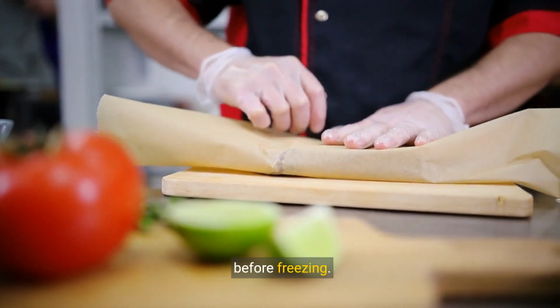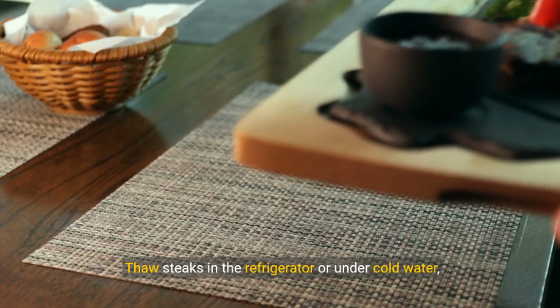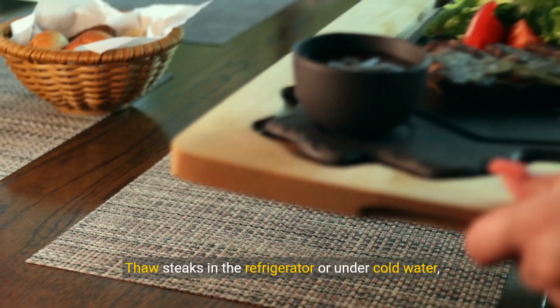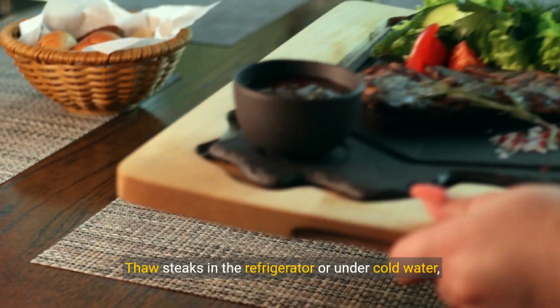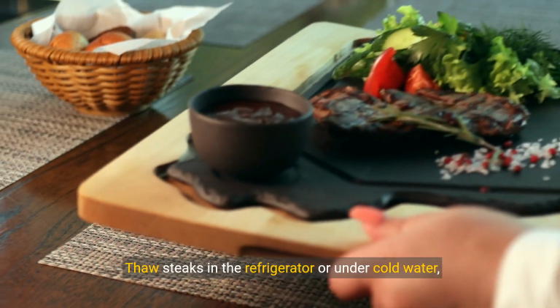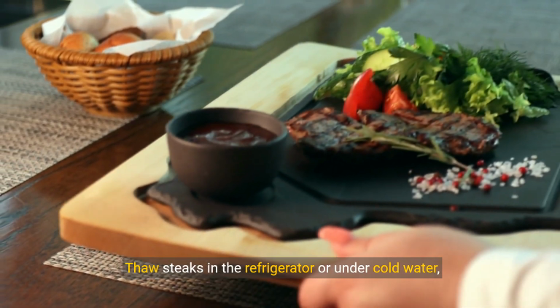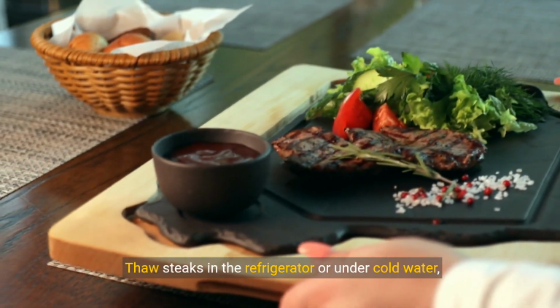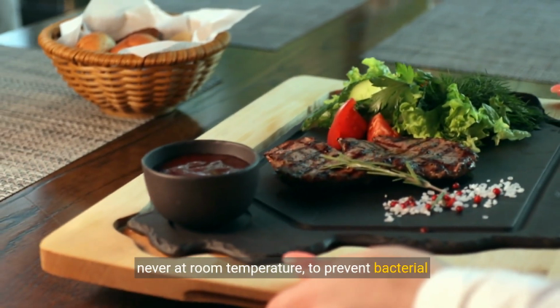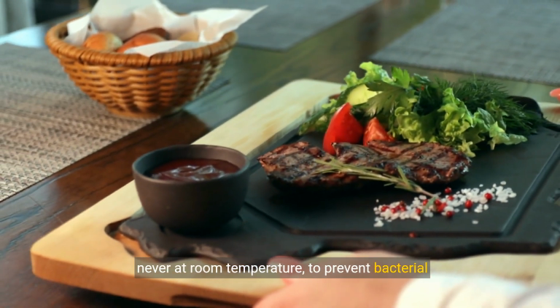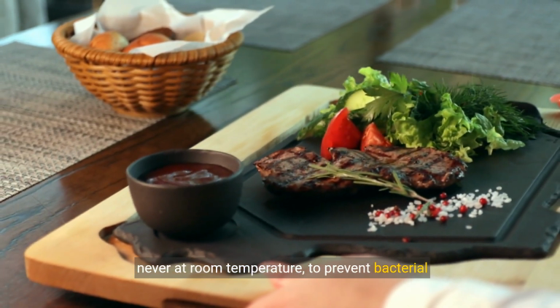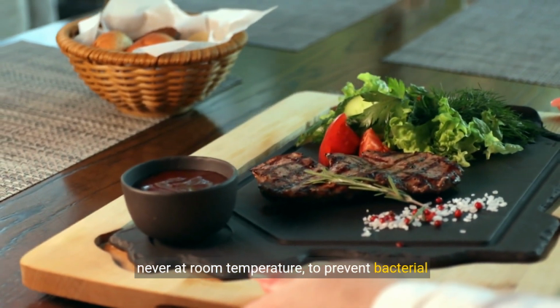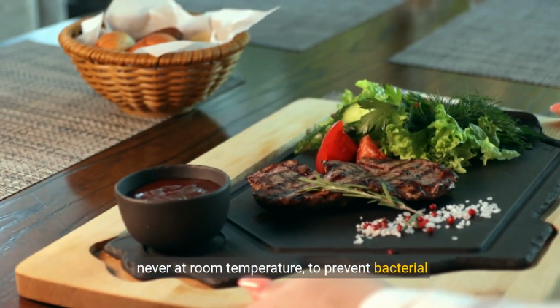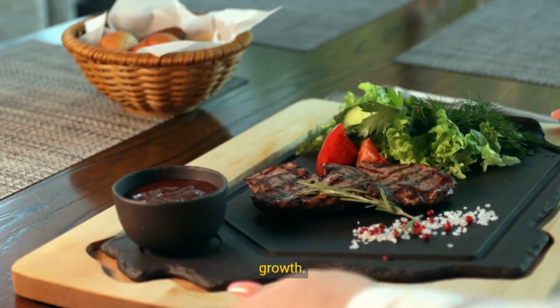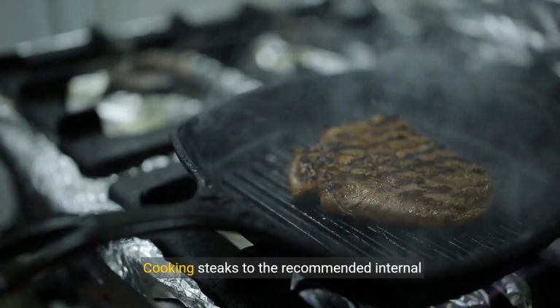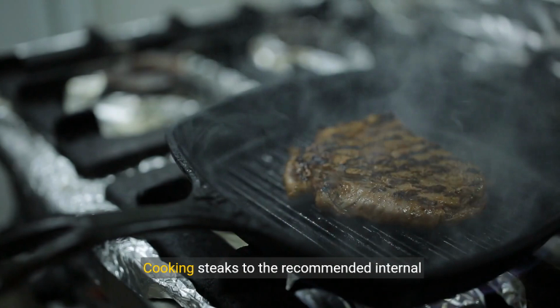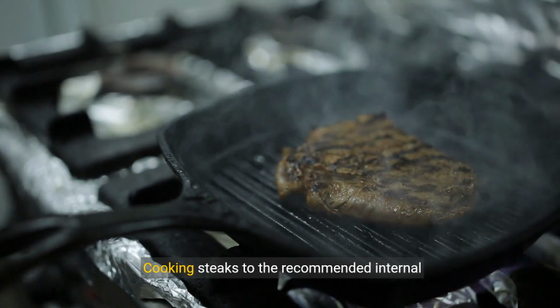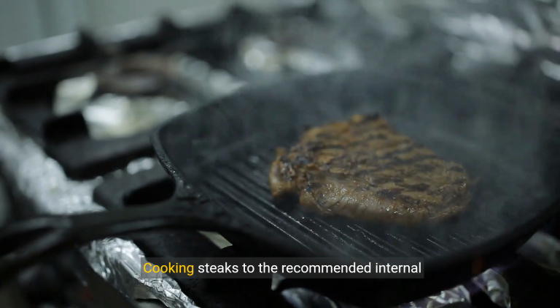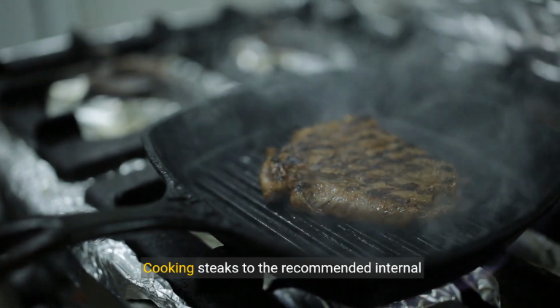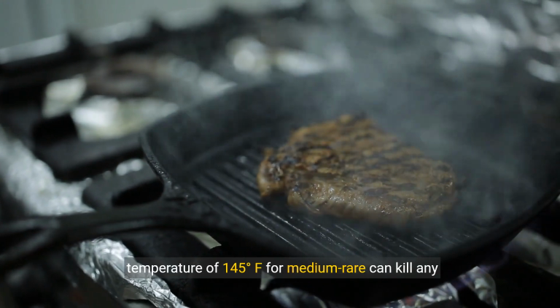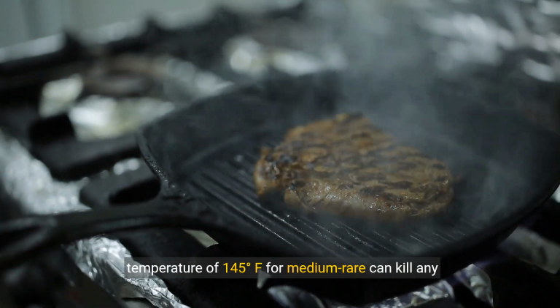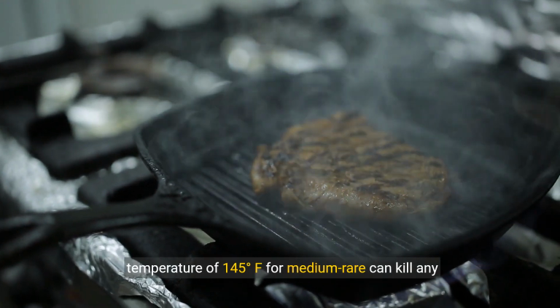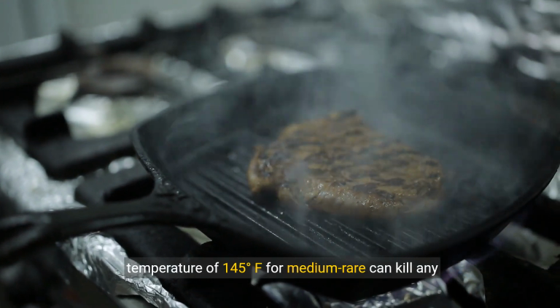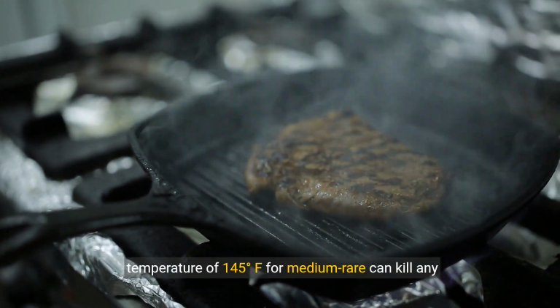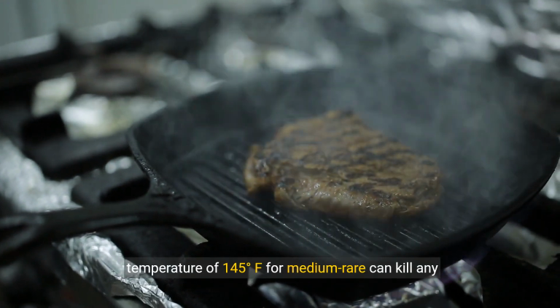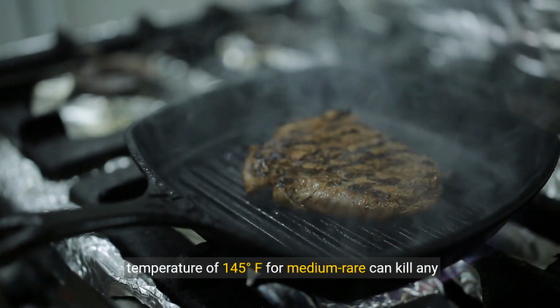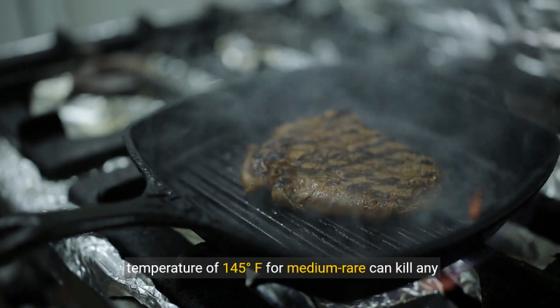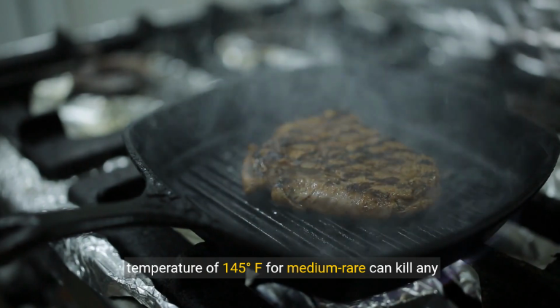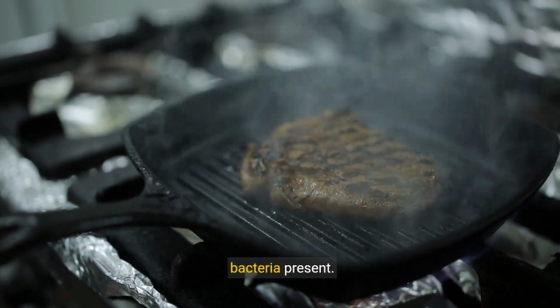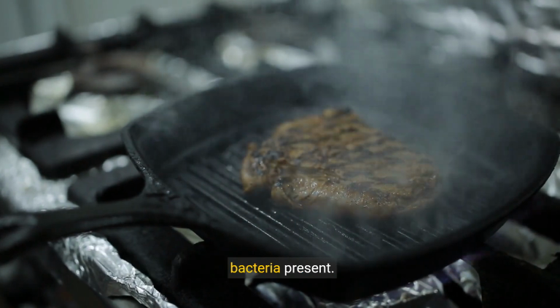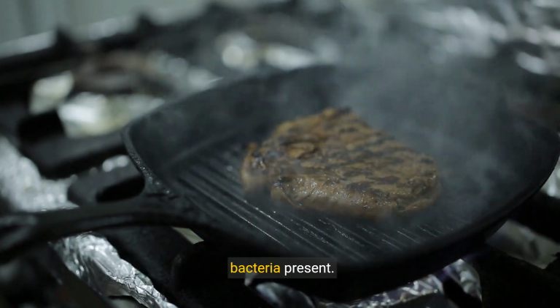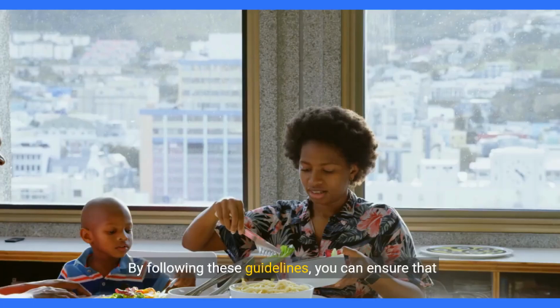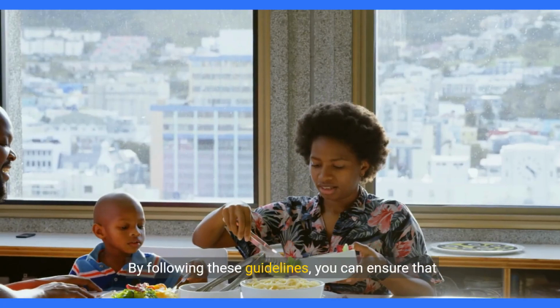Thaw steaks in the refrigerator or under cold water, never at room temperature, to prevent bacterial growth. Cooking steaks to the recommended internal temperature of 145 degrees Fahrenheit for medium-rare can kill any bacteria present.